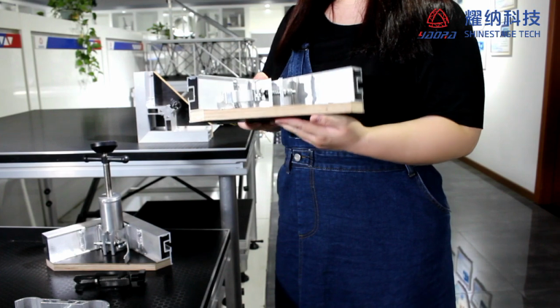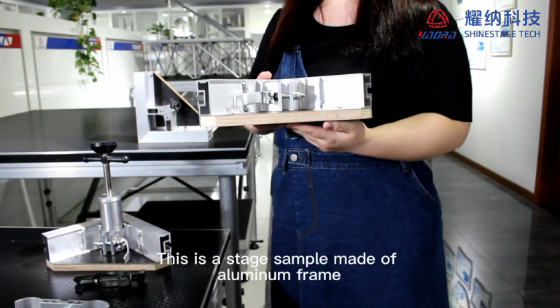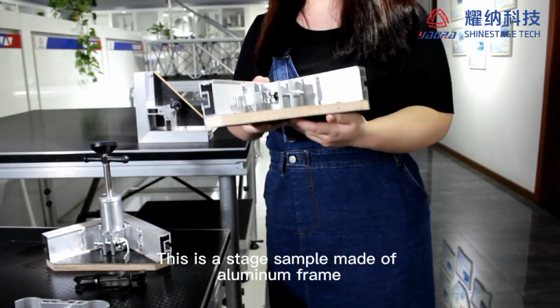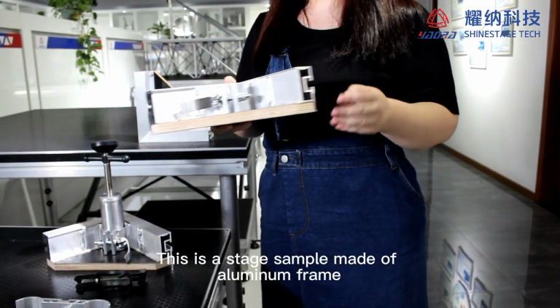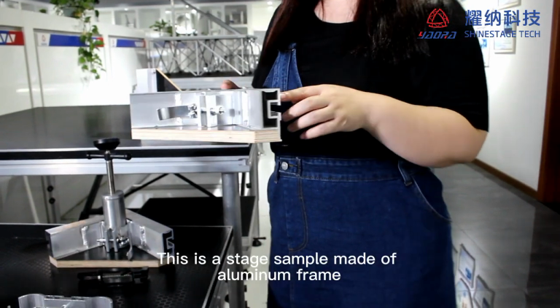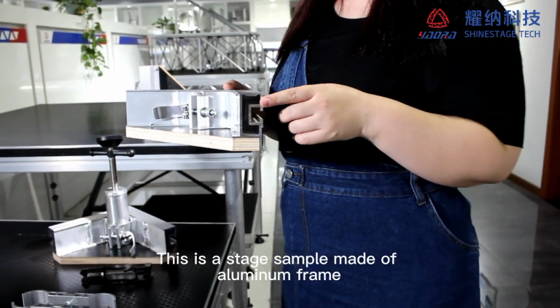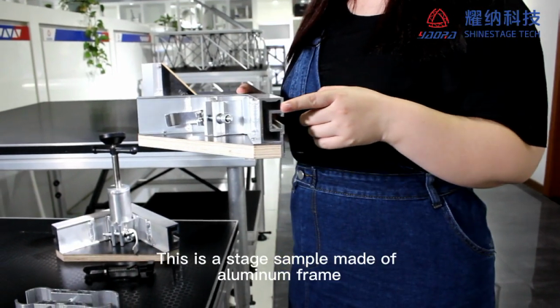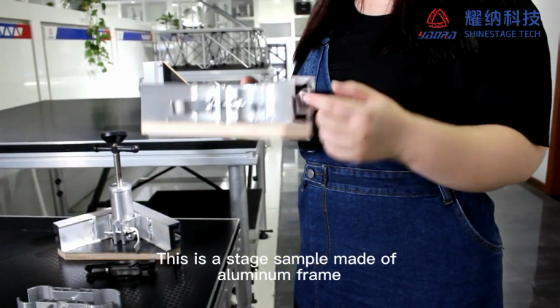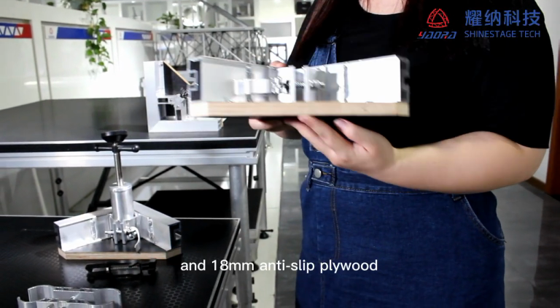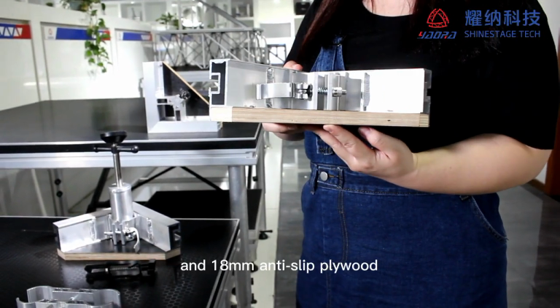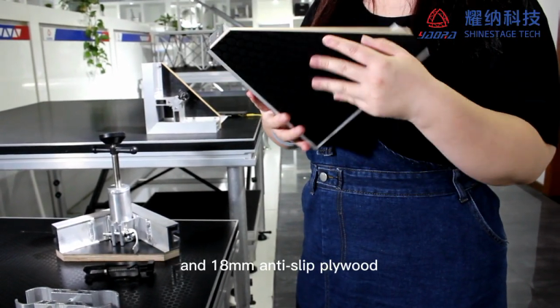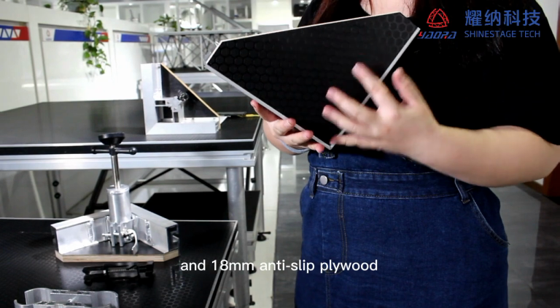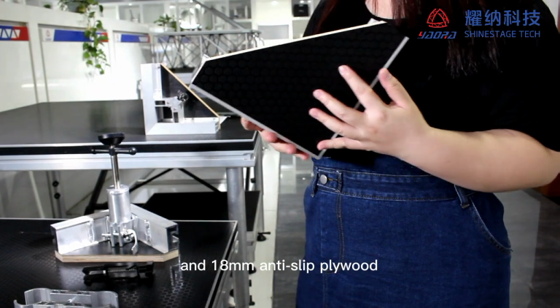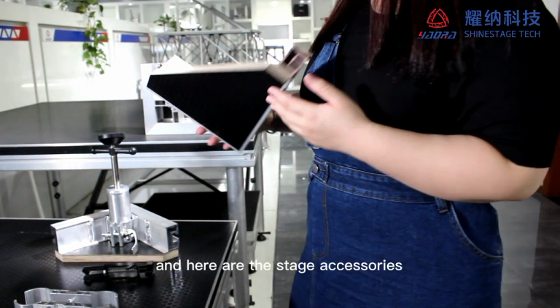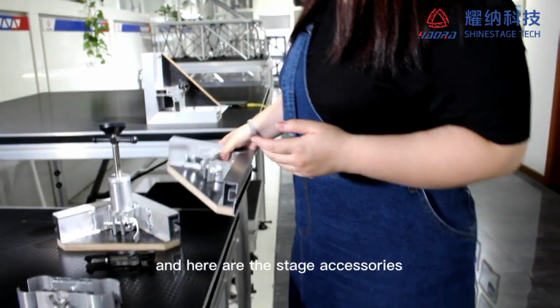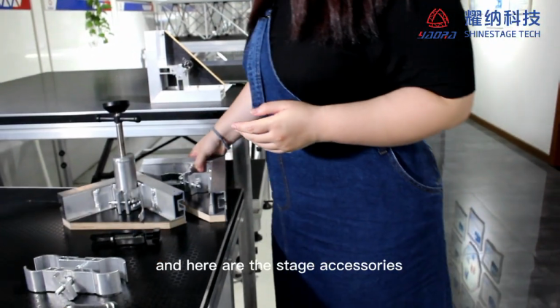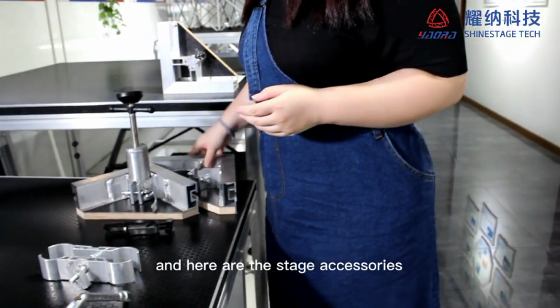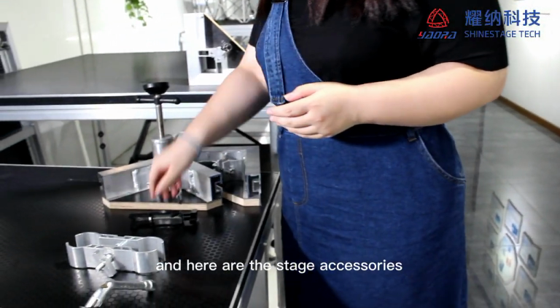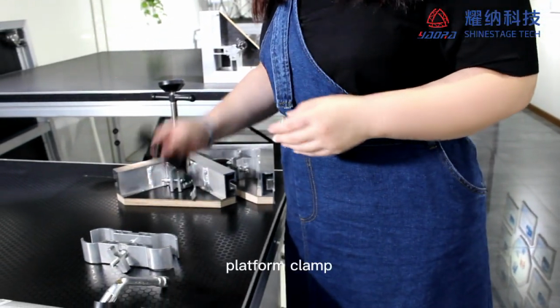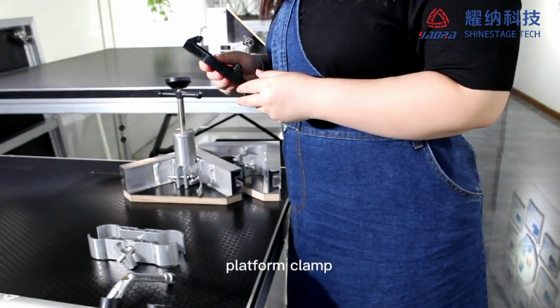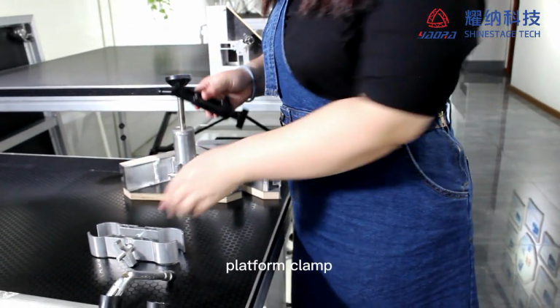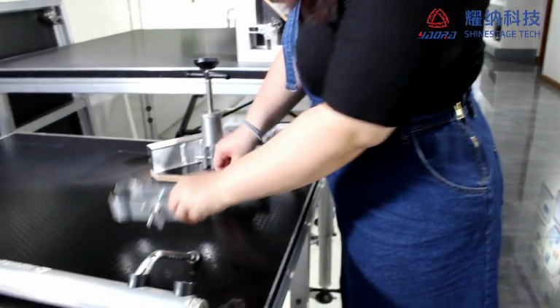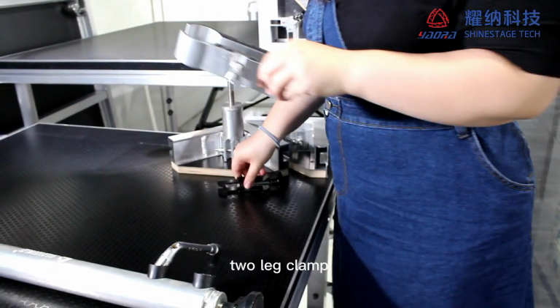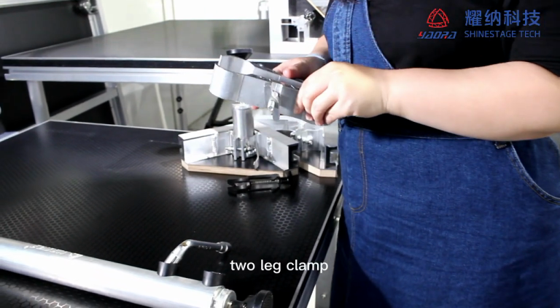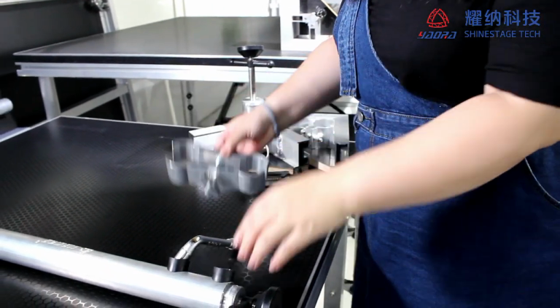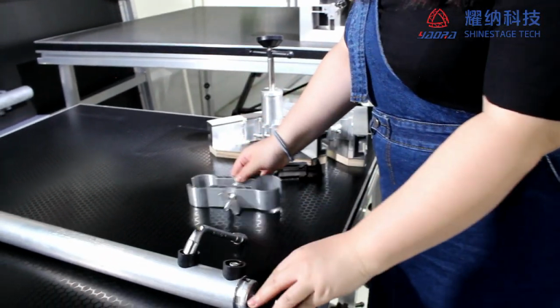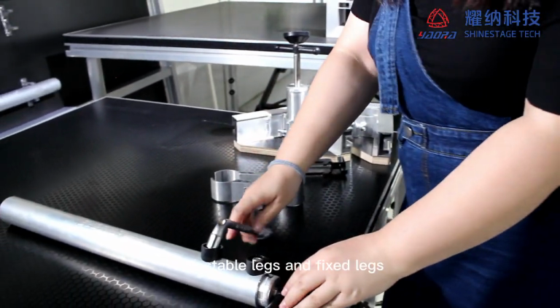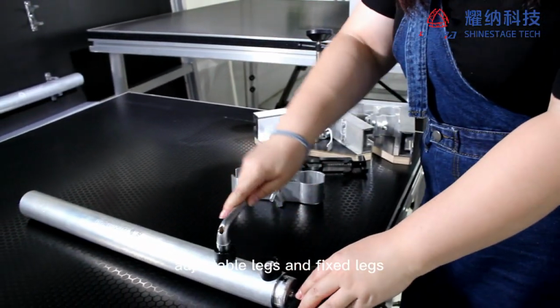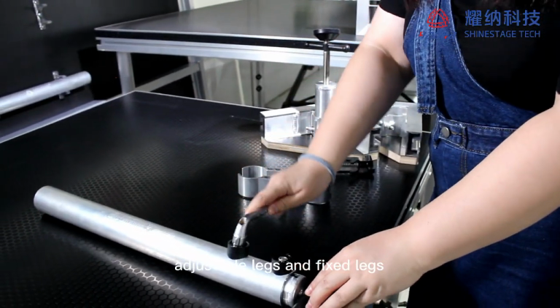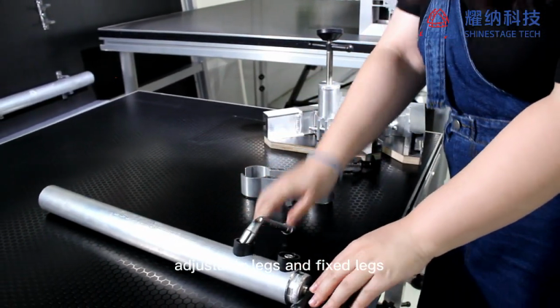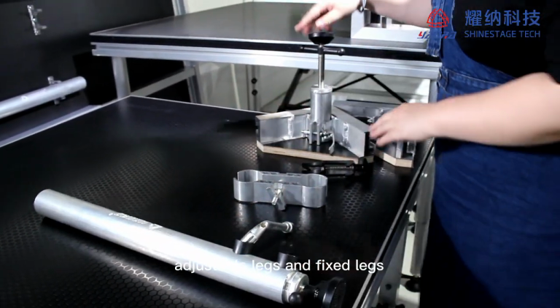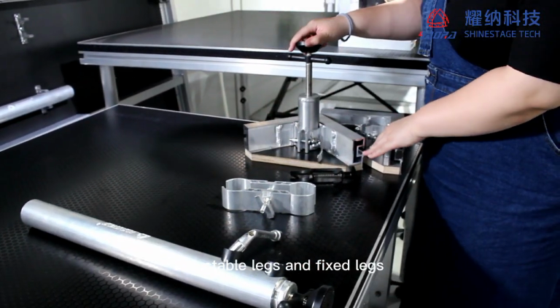Hi, this is a stage sample made of aluminum frame and 80mm anti-slip plywood. Here are the stage accessories: platform clamp, two leg clamp, adjustable legs, and fixed legs.